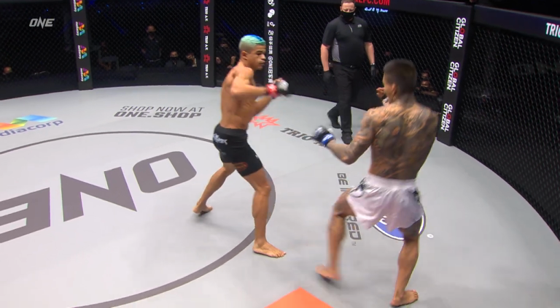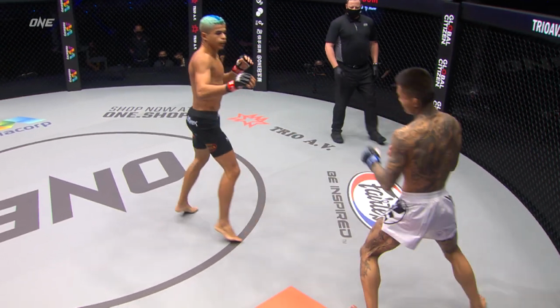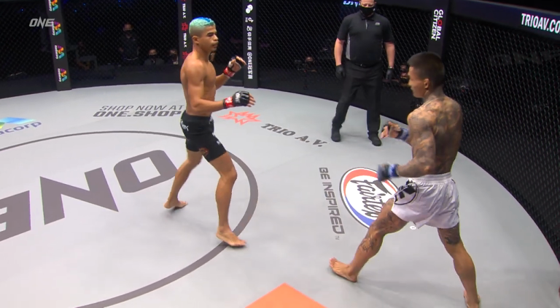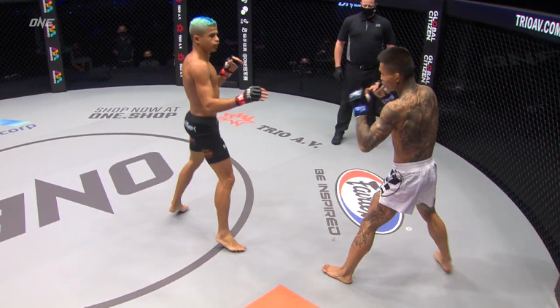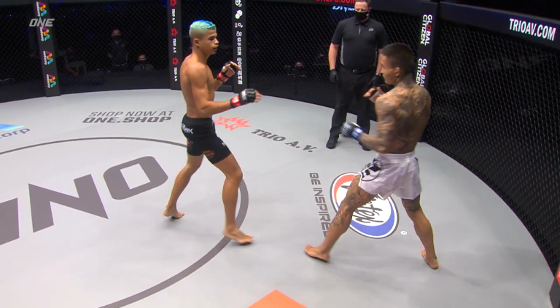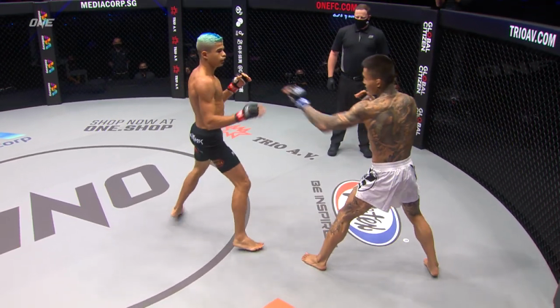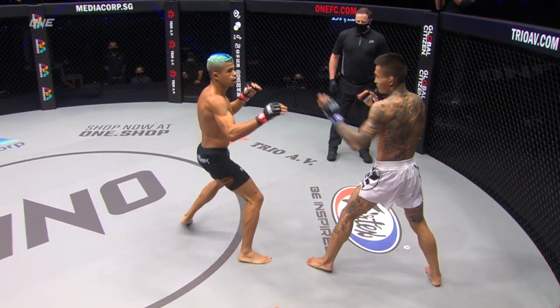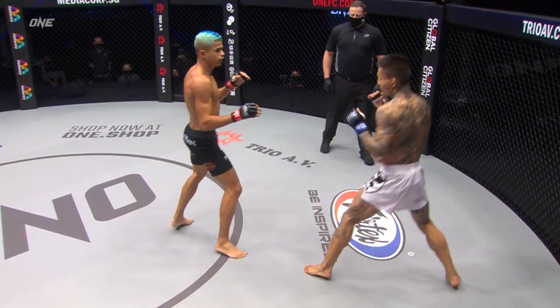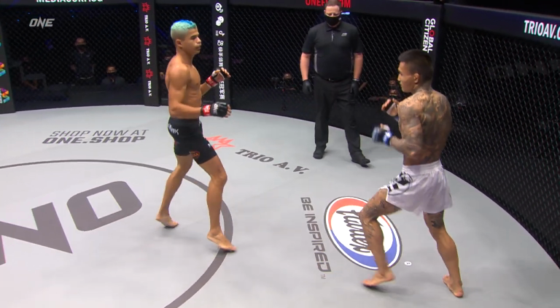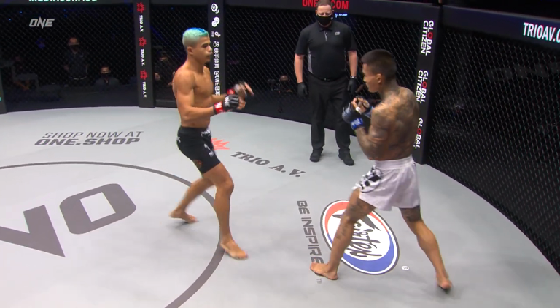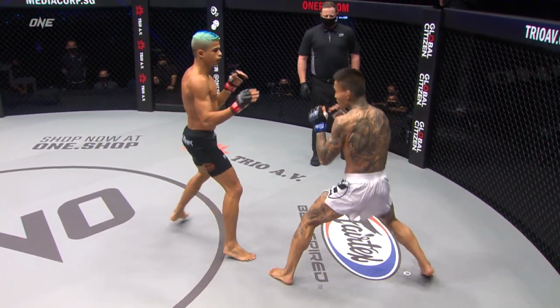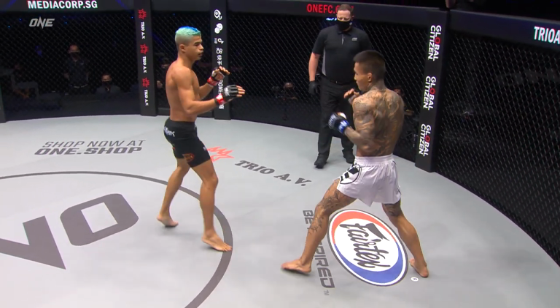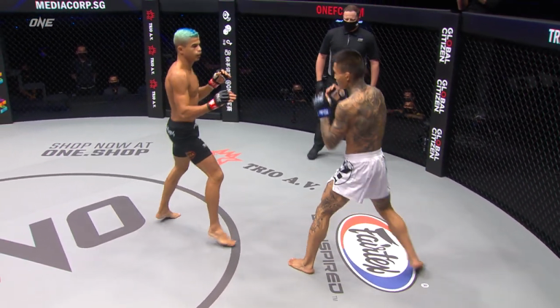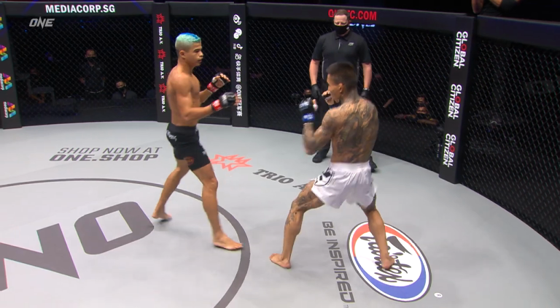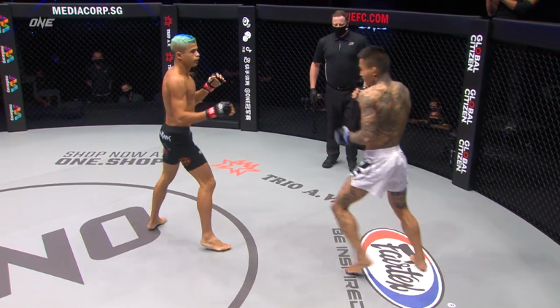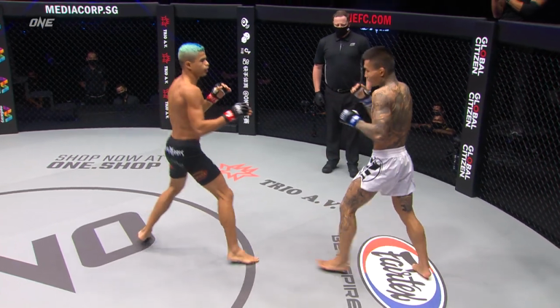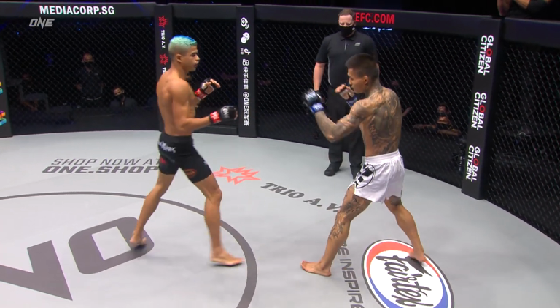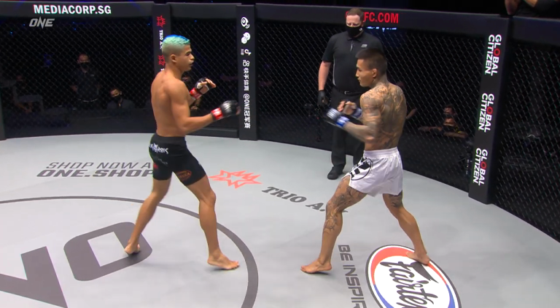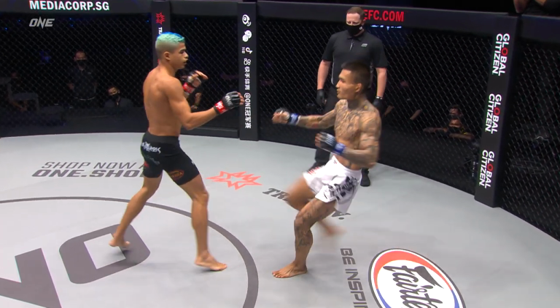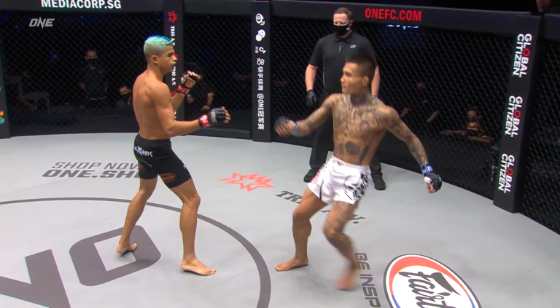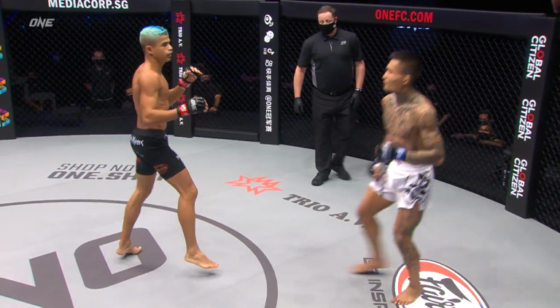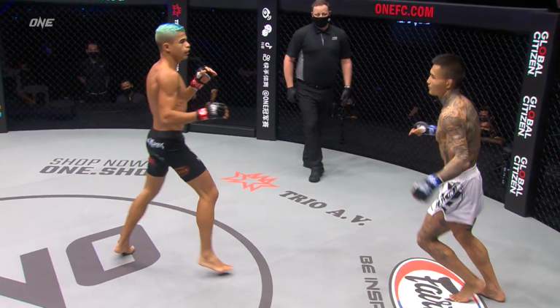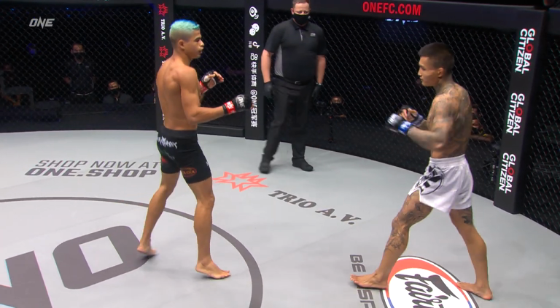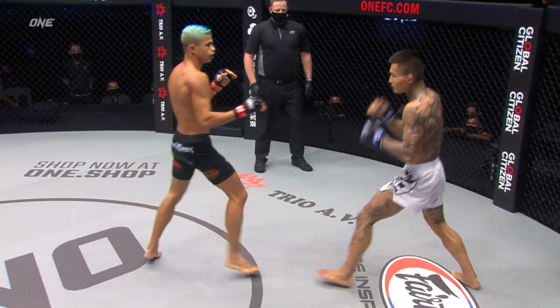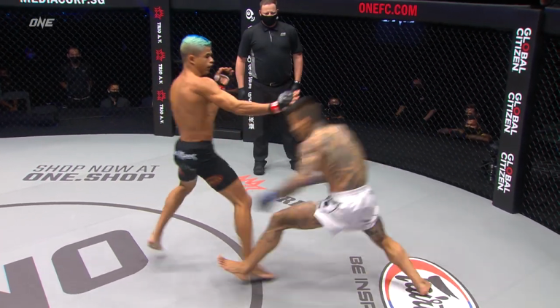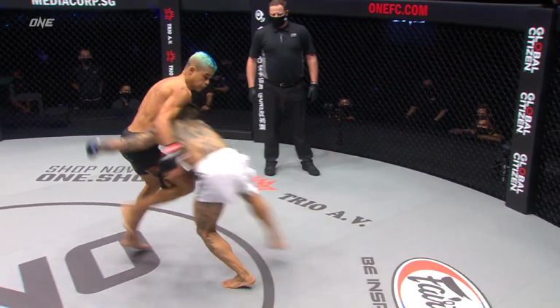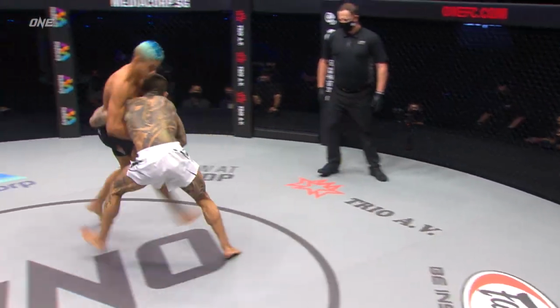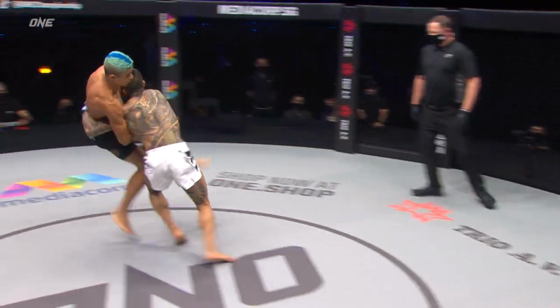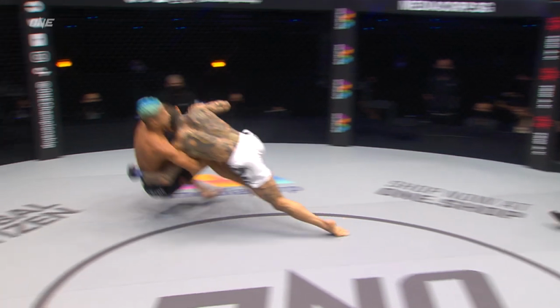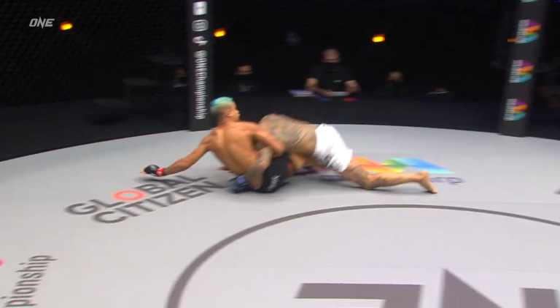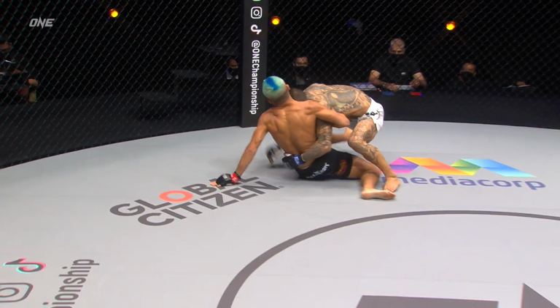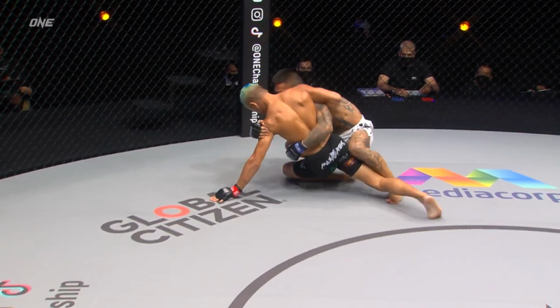Lee Kai-wen throws the leg kick, timing well. You see the long arms, the reach in that lead arm of Andrade. Lee Kai-wen can hook him over the top, so Fabrizio's gonna be careful.